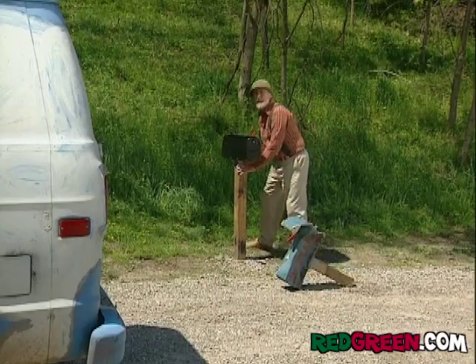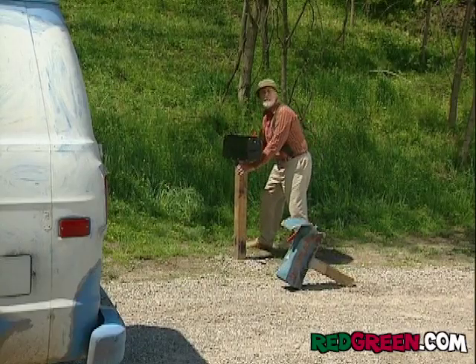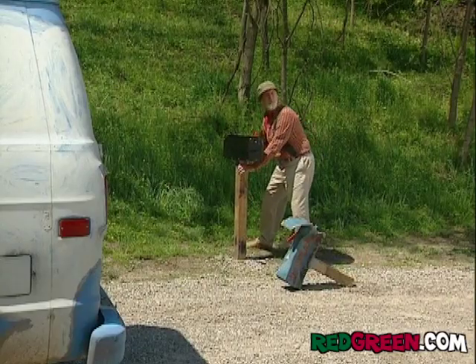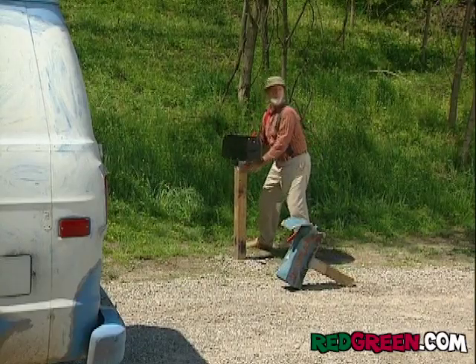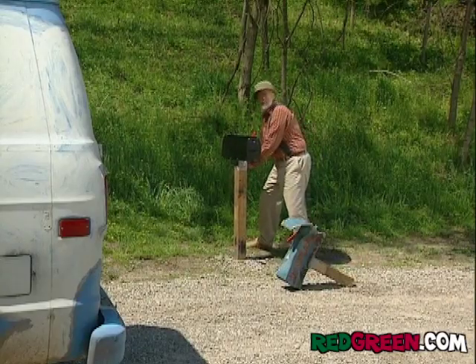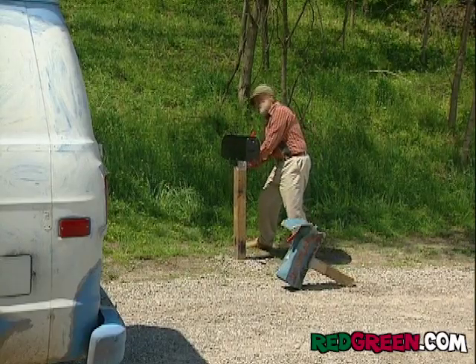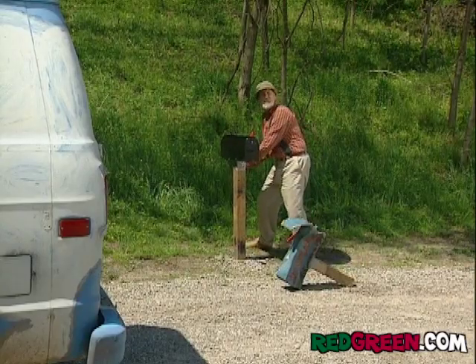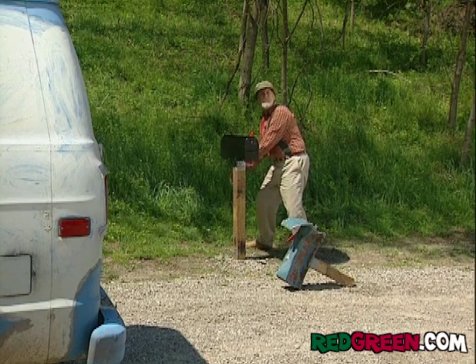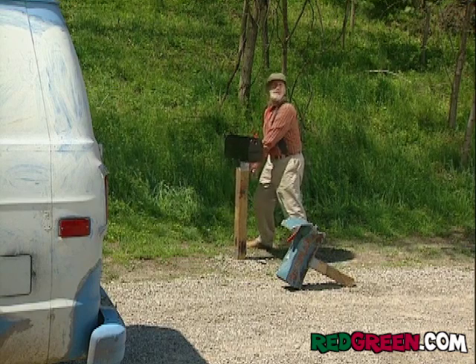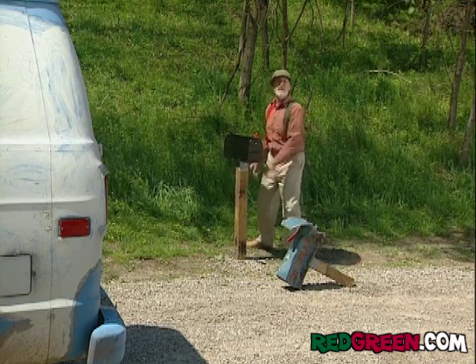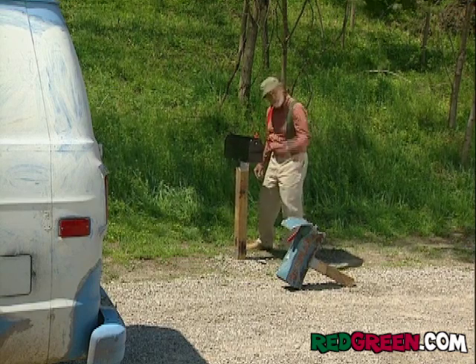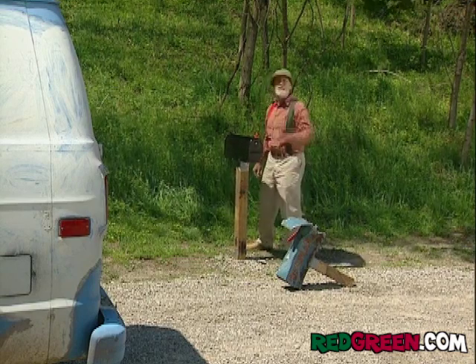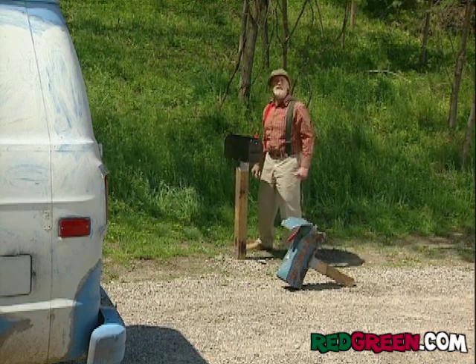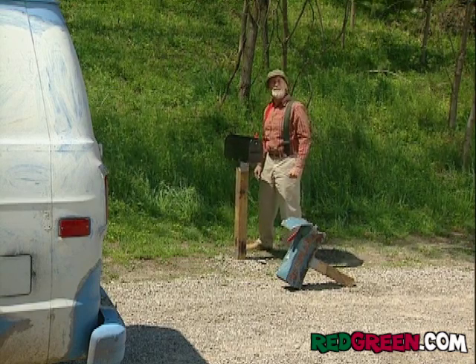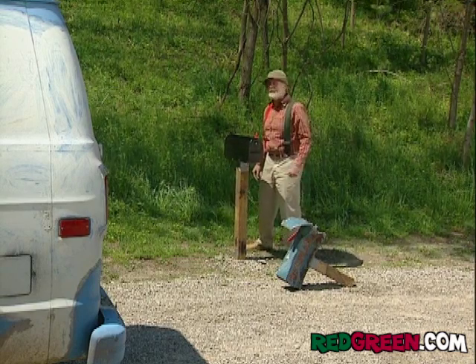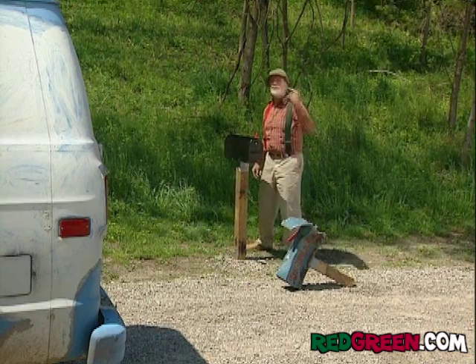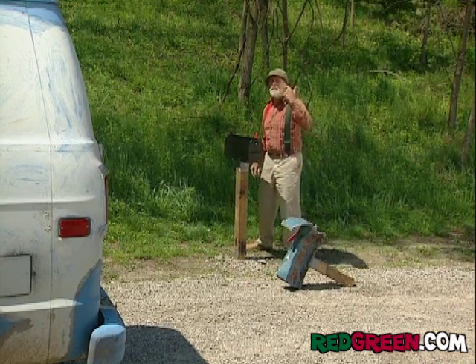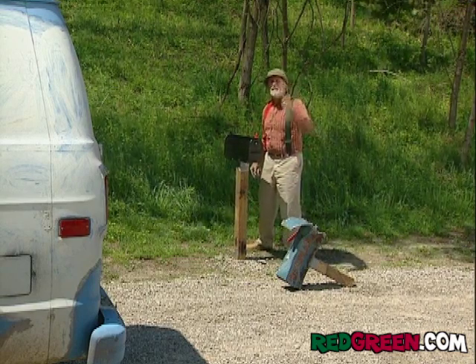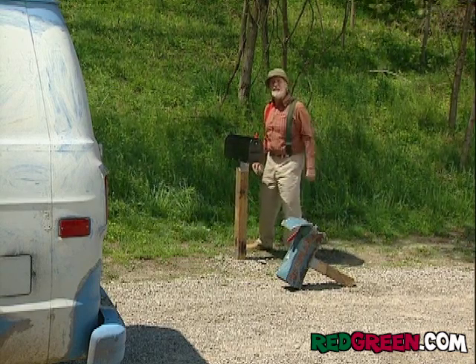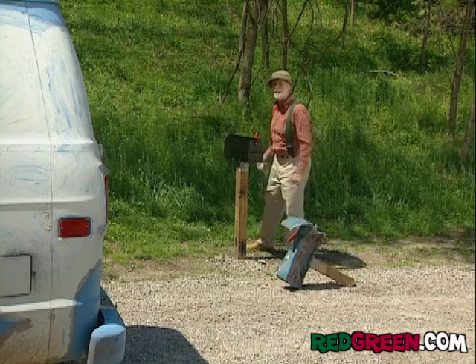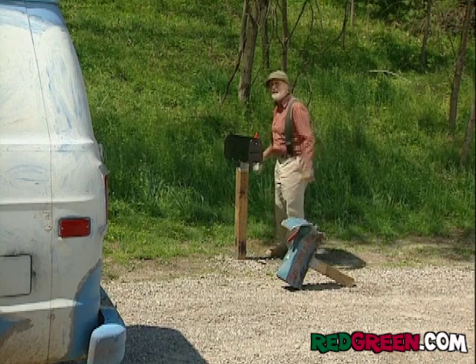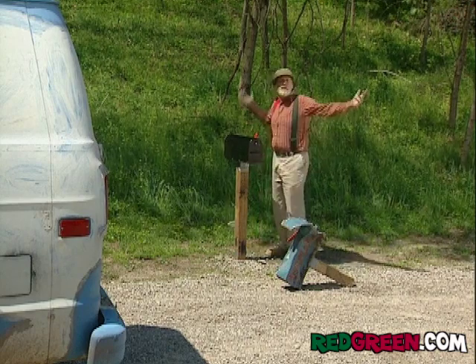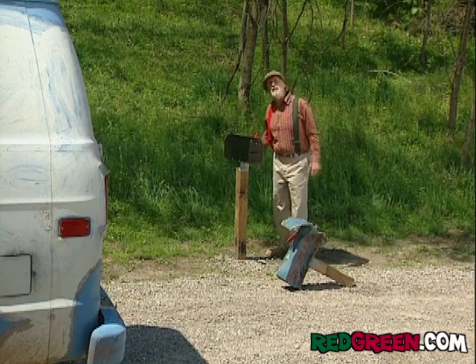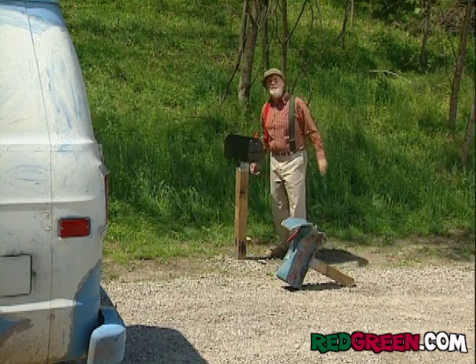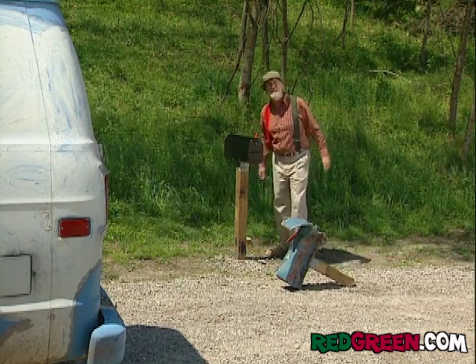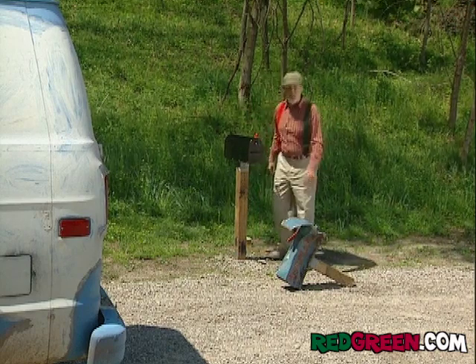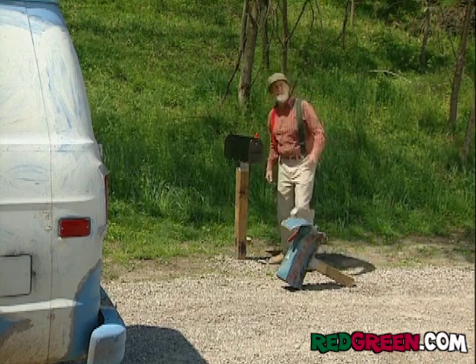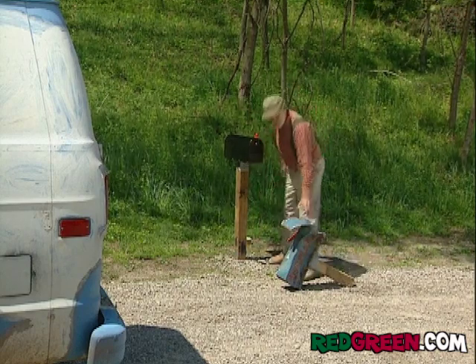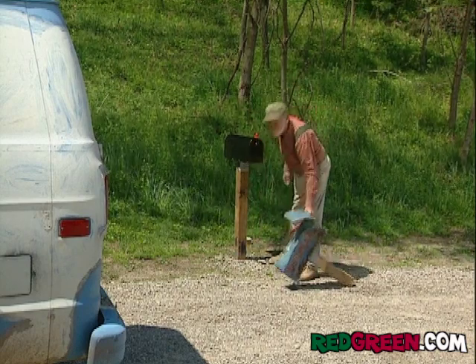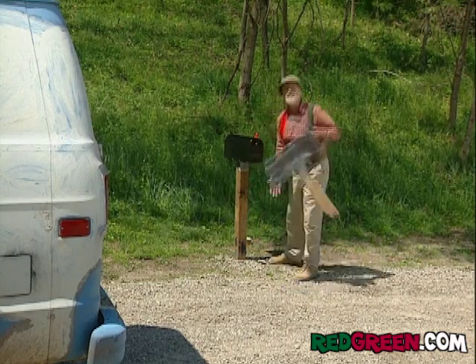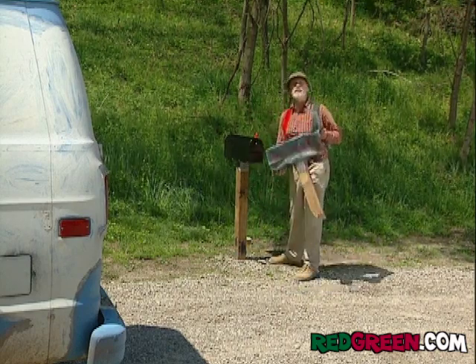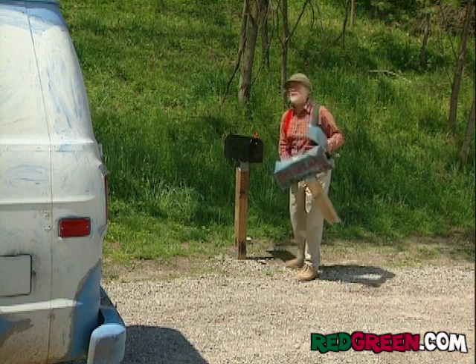I'm coming home from the lodge the other night, and this guy's heading at me with his high beams on. So I flick my high beams a couple of times, but he keeps drilling into my eyeballs like laser surgery. I couldn't see where I was going. Luckily, nobody was hurt — except the postal system.